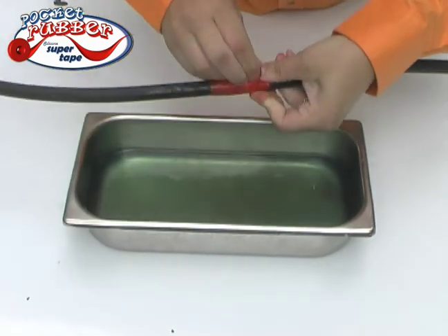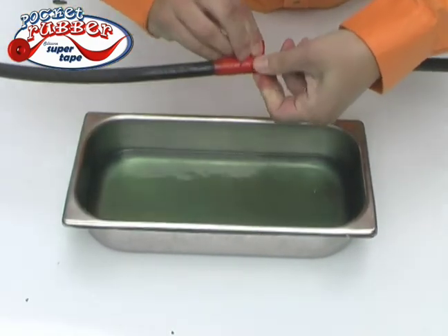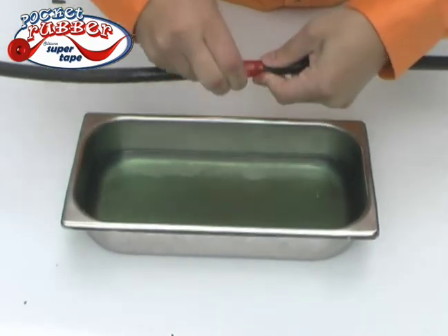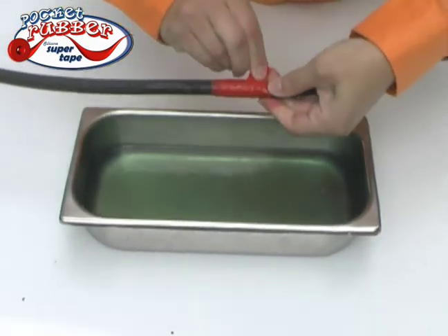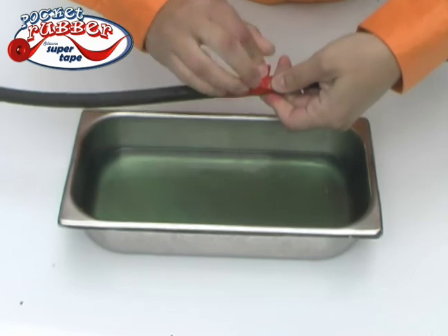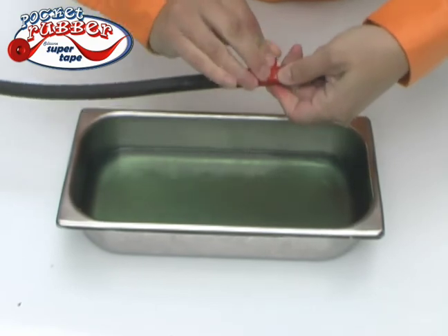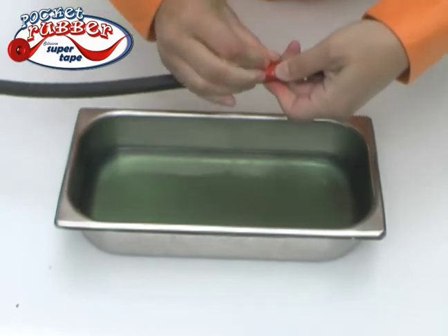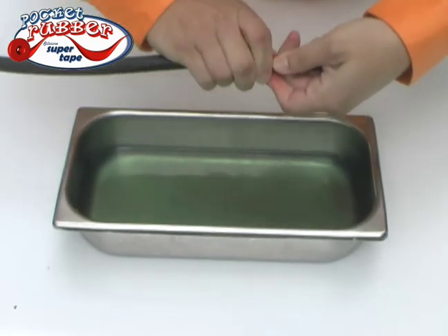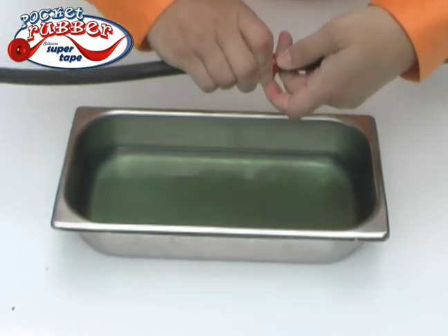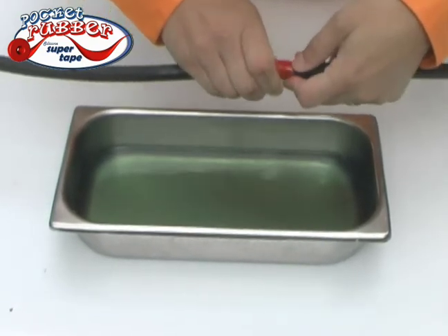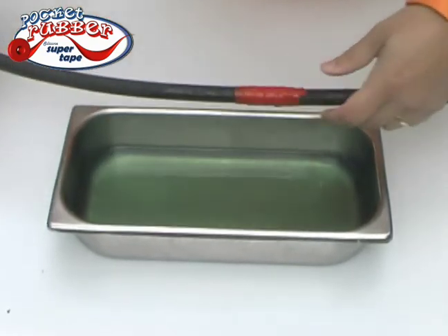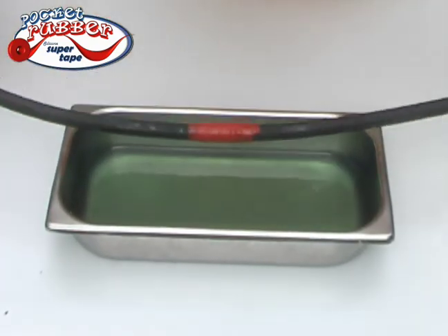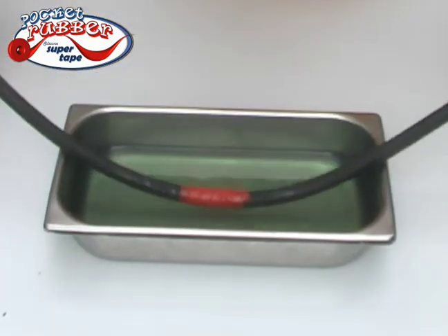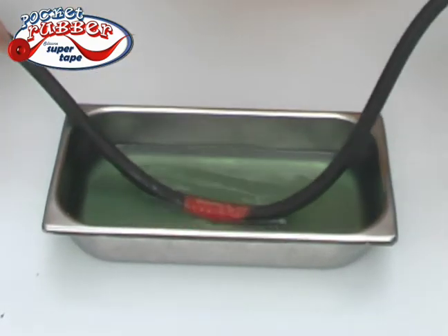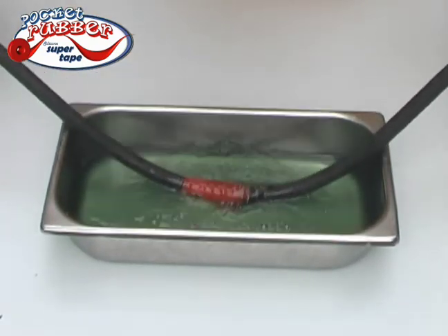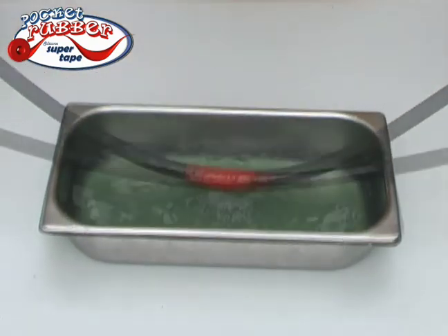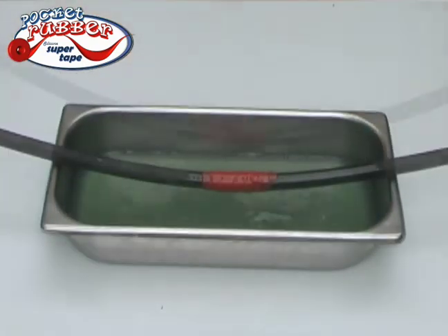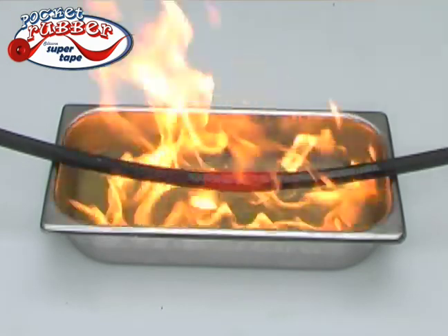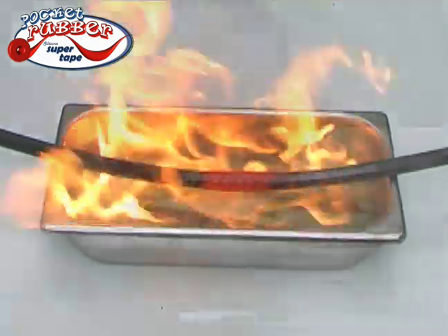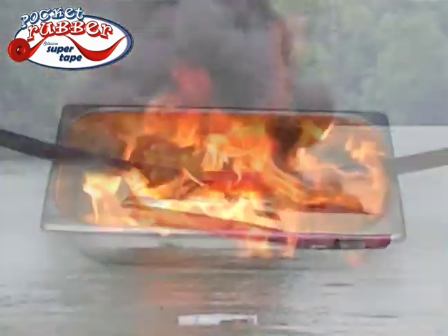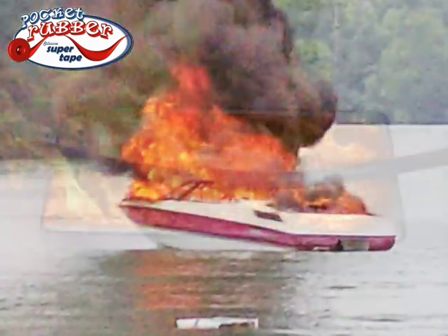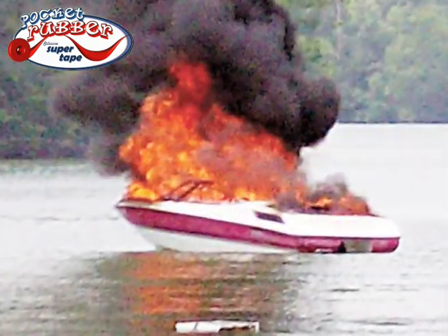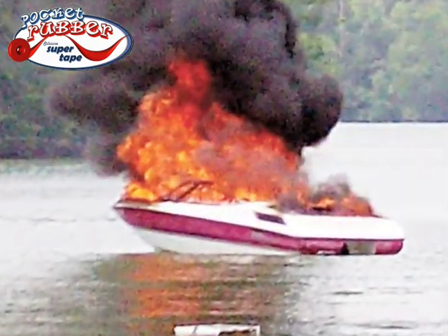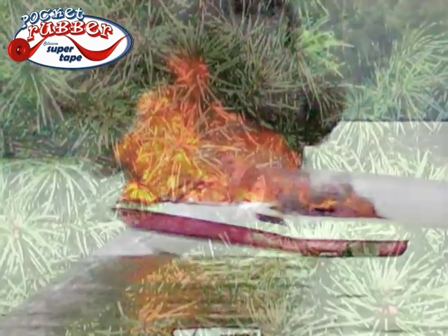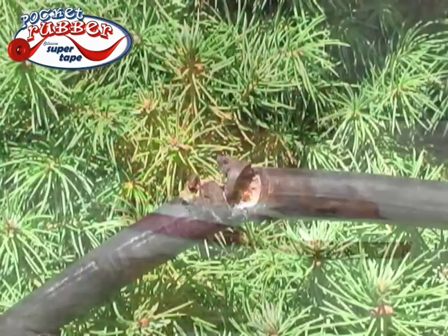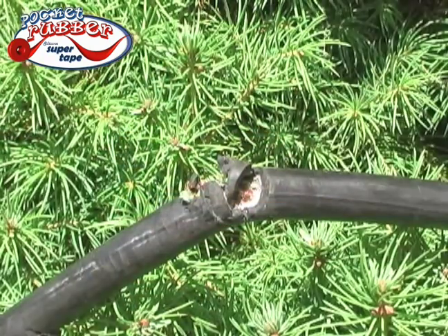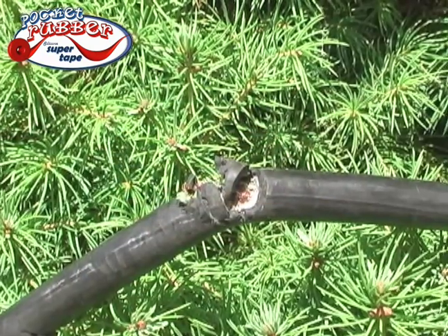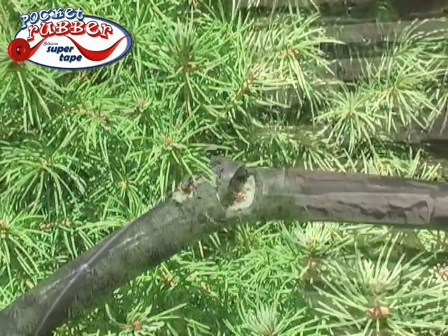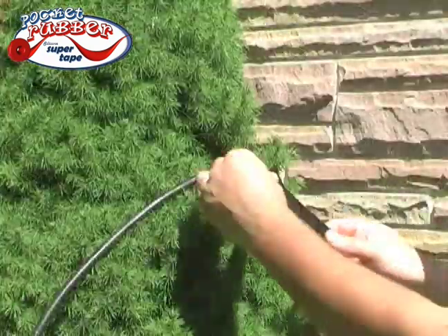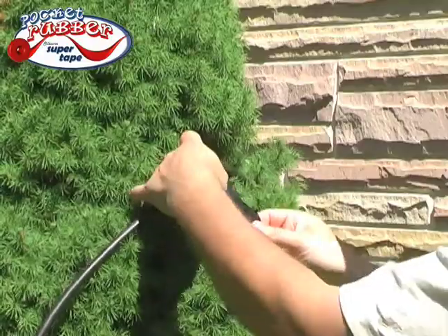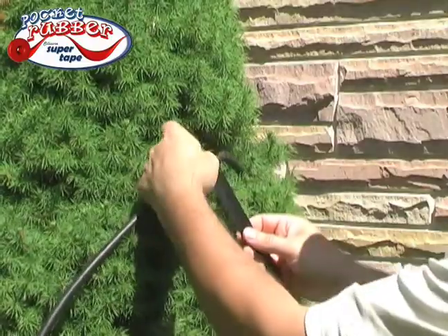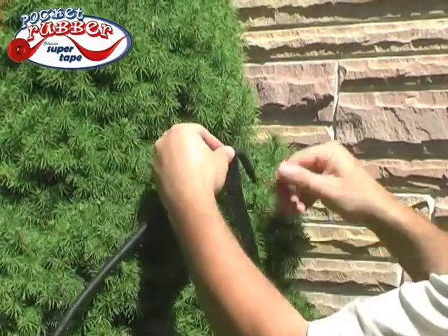And because it's solvent-resistant, your trip back to shore will be a safe one. Repair fast with this, because you can't afford this. Don't throw away that damaged cord — use it forever with Pocket Rubber.